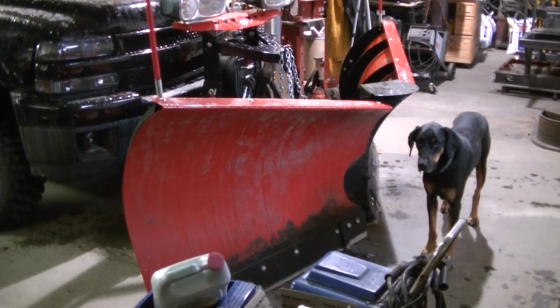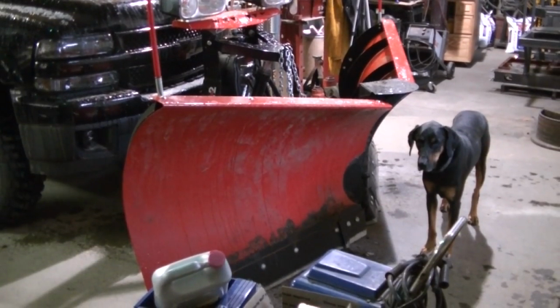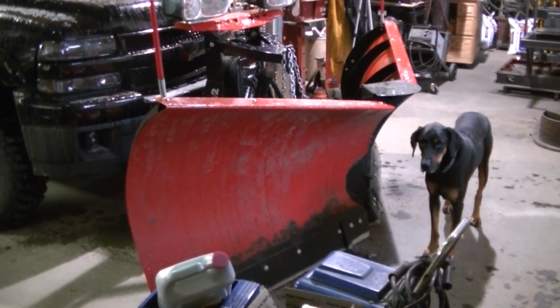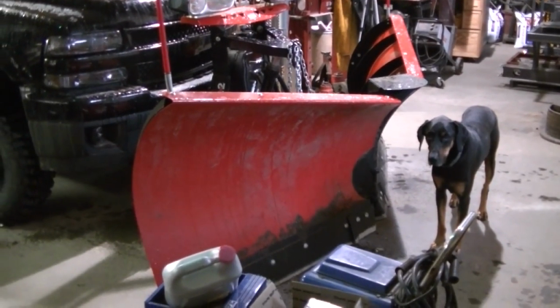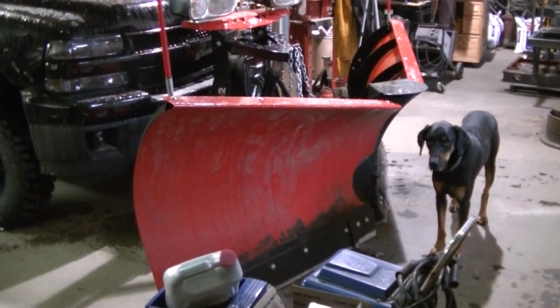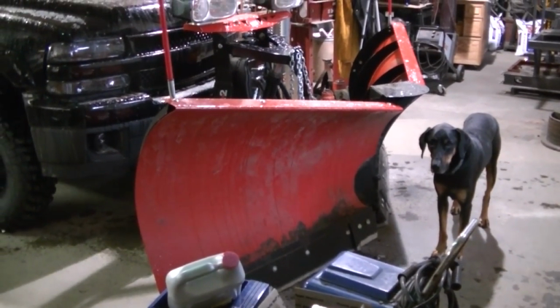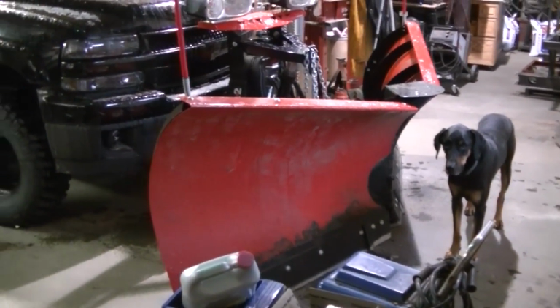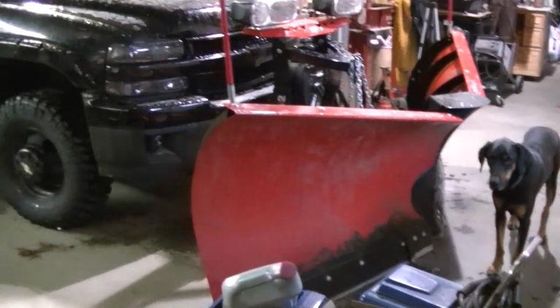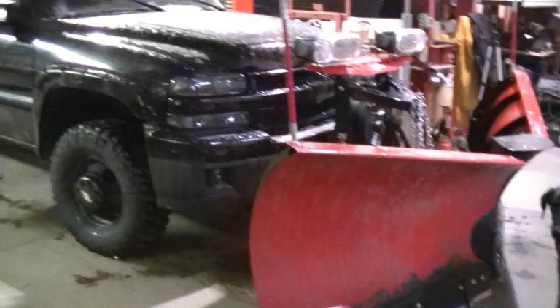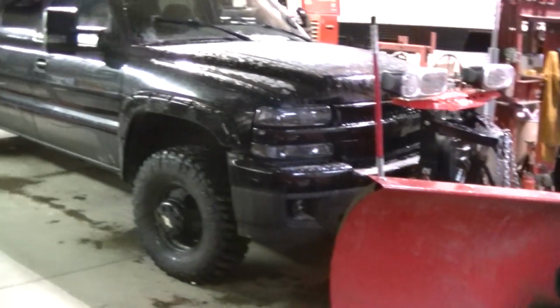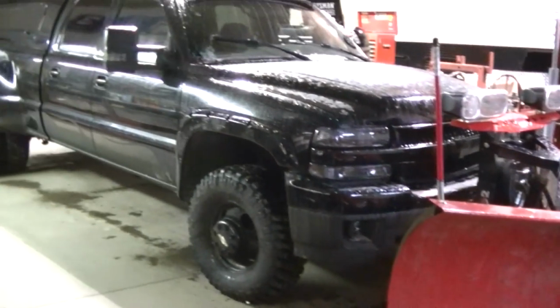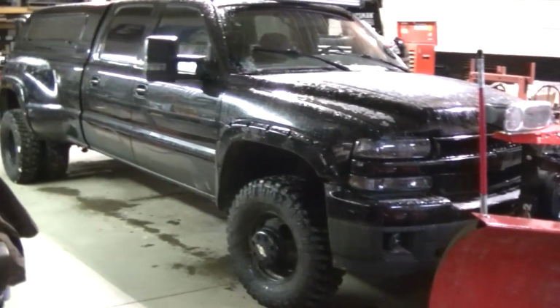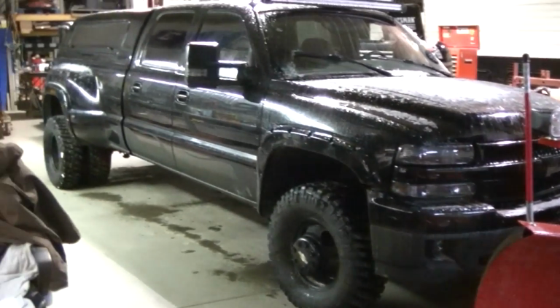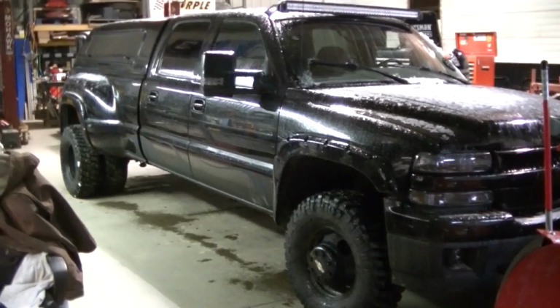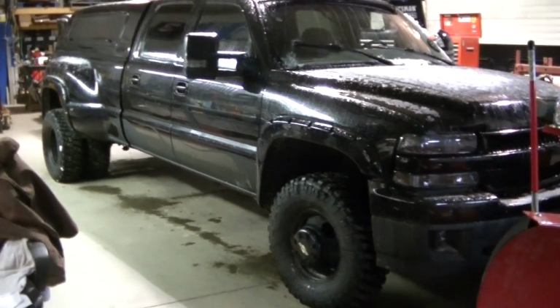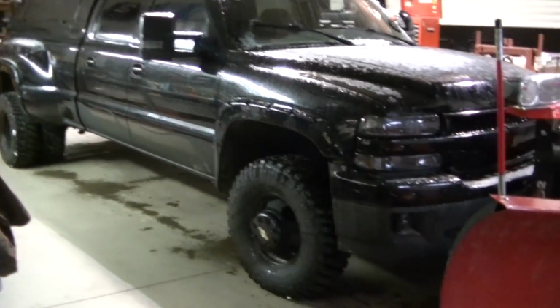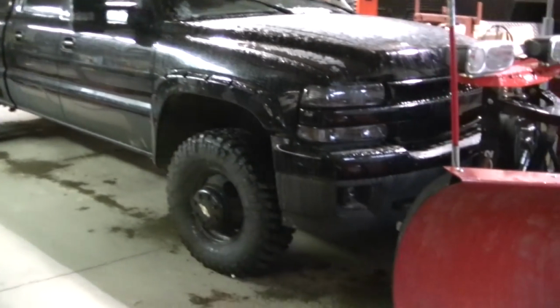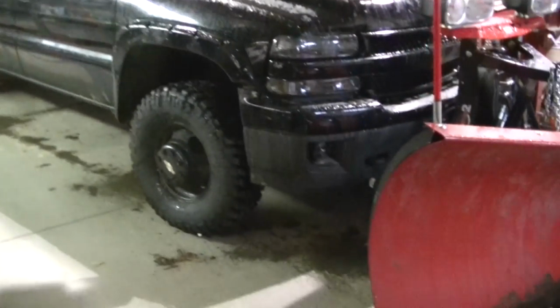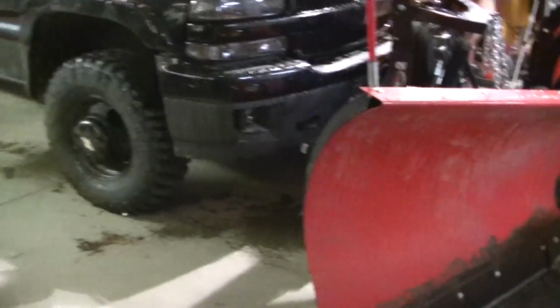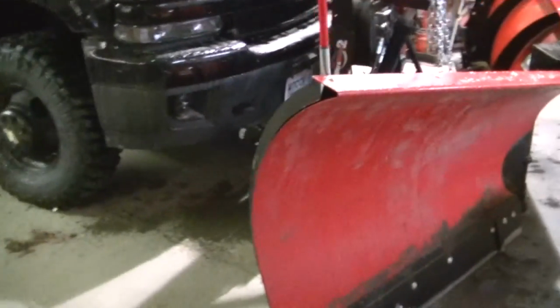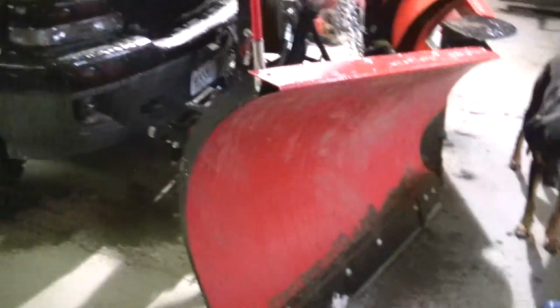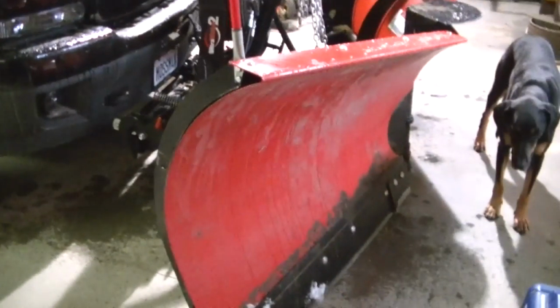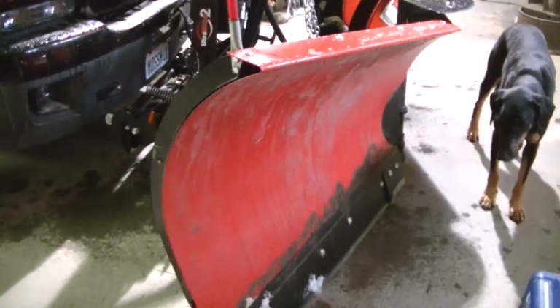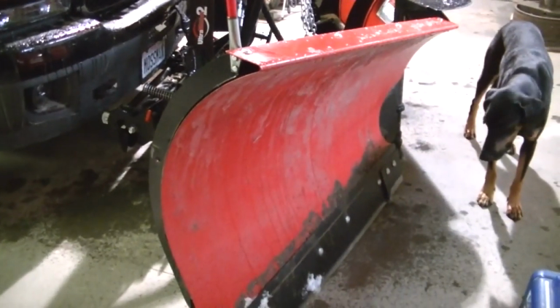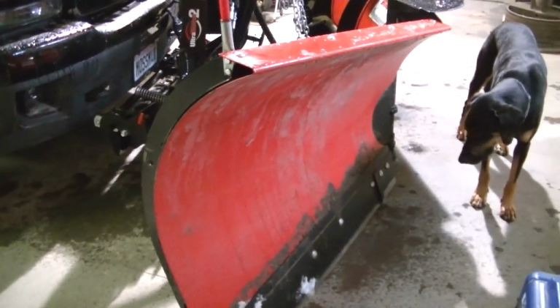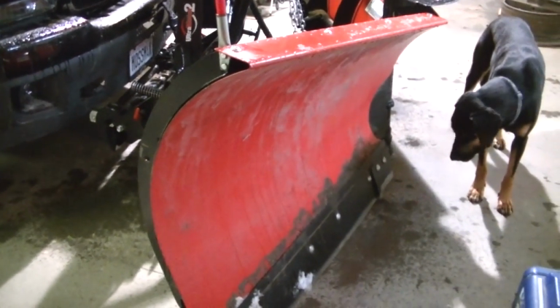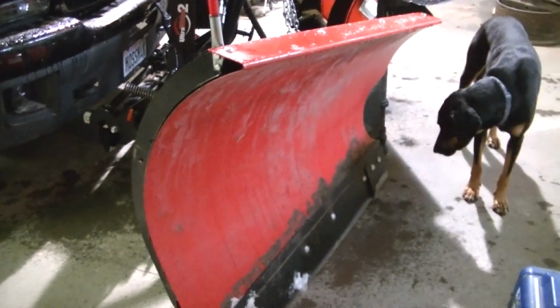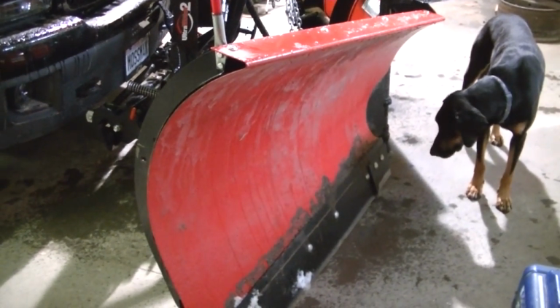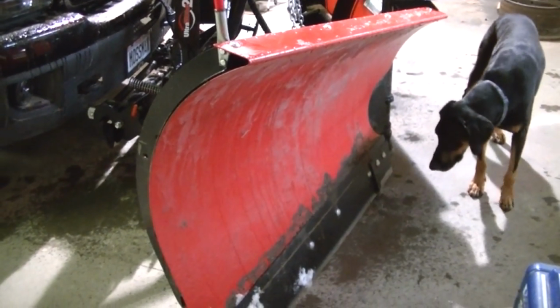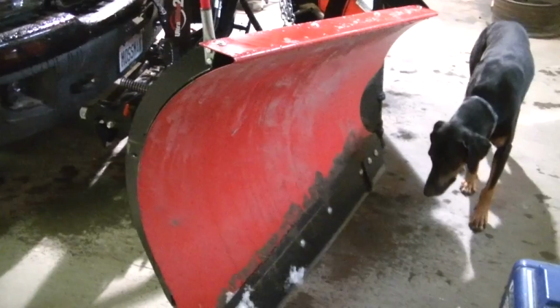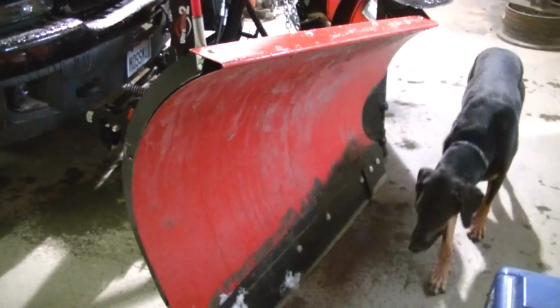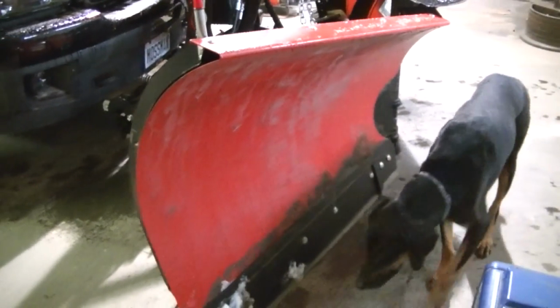I called for some more snow so I got the dually in the shop here, just doing some greasing to this thing.